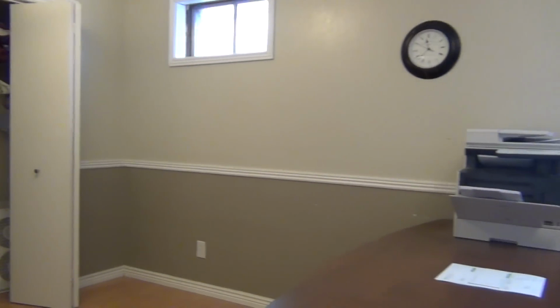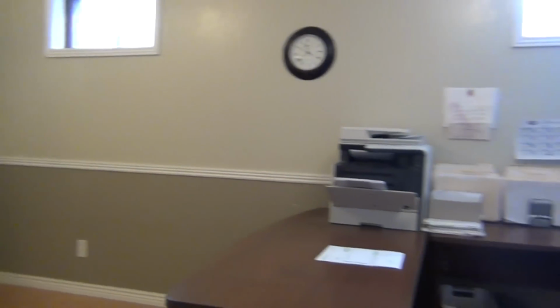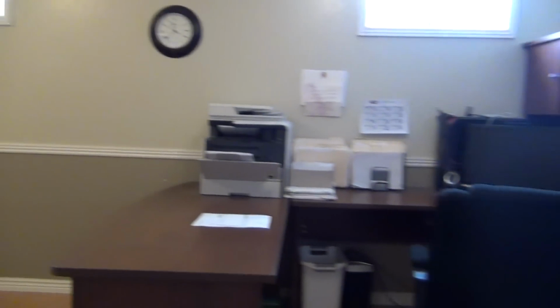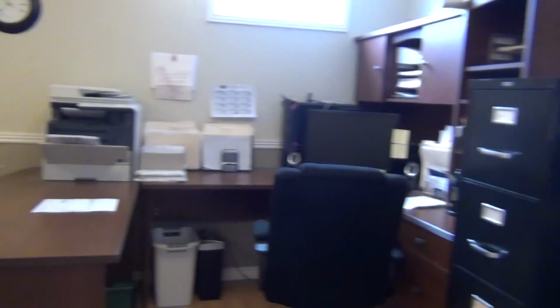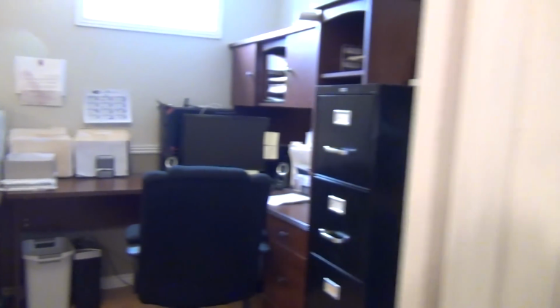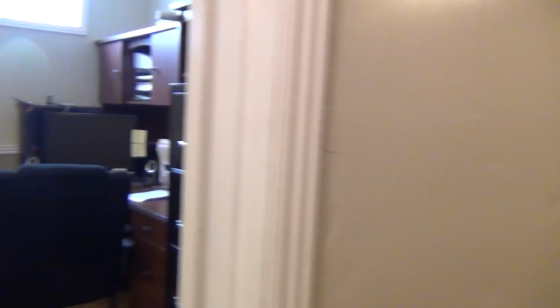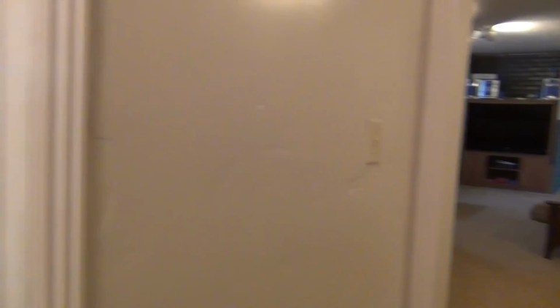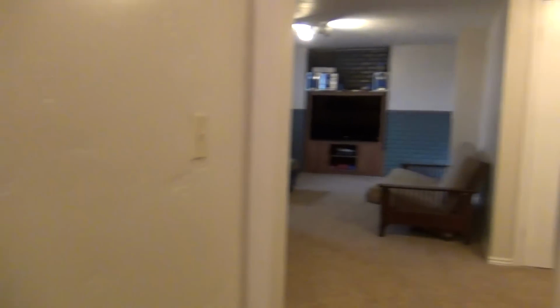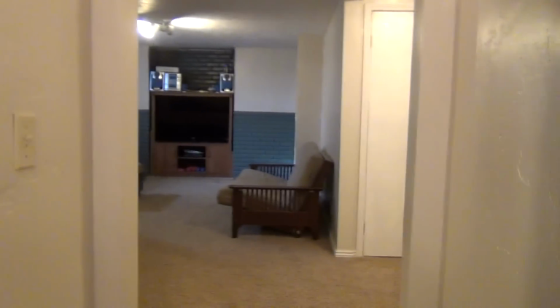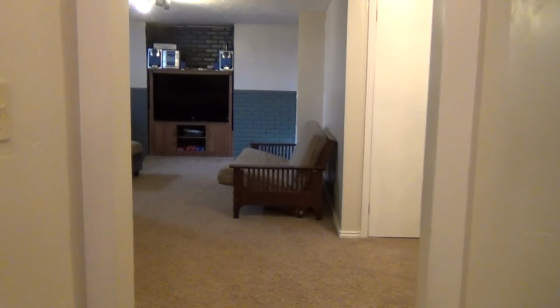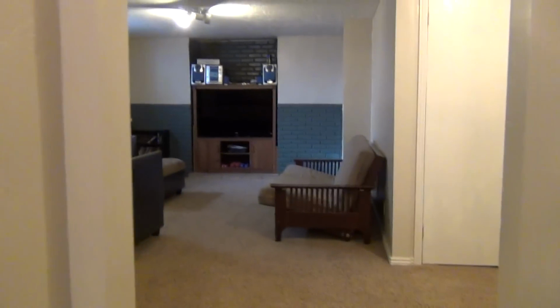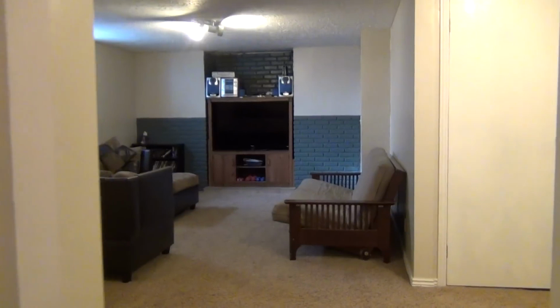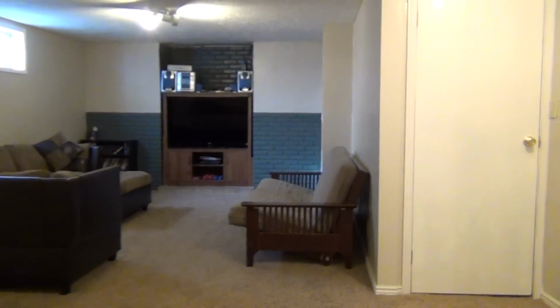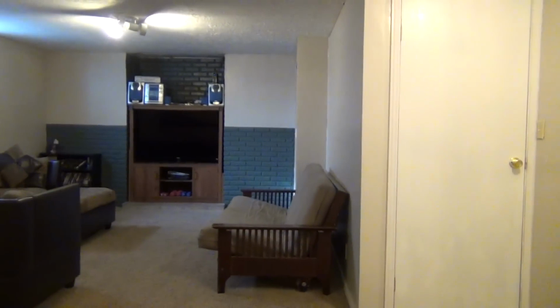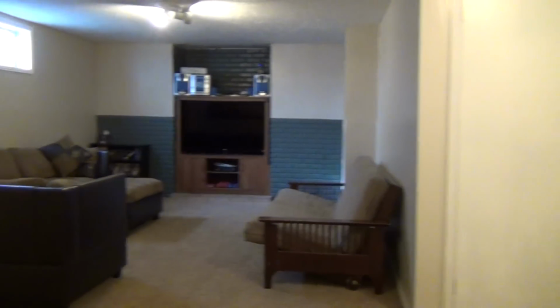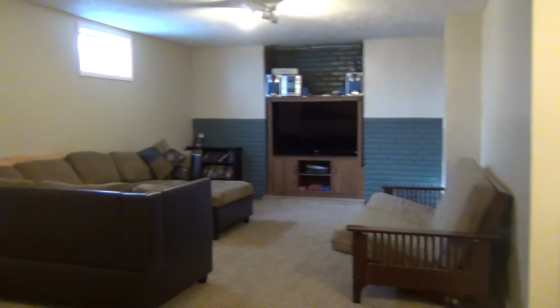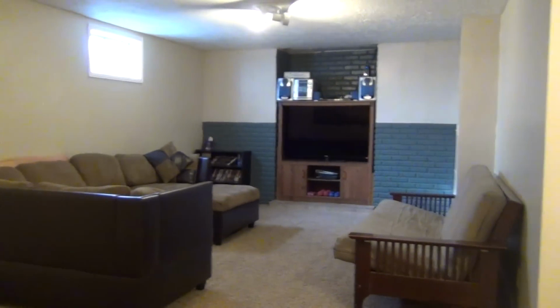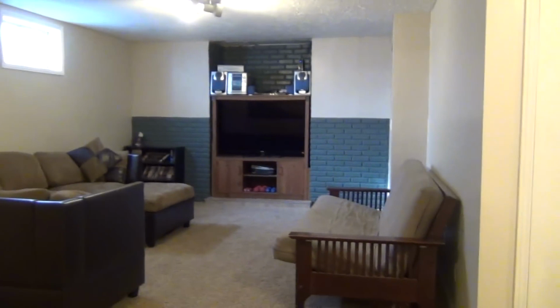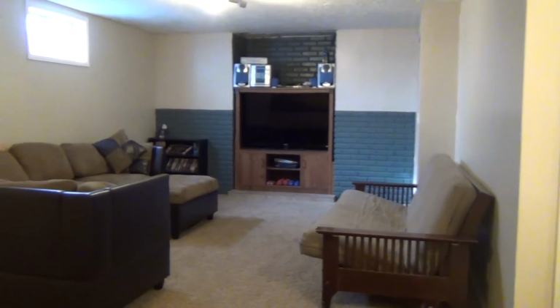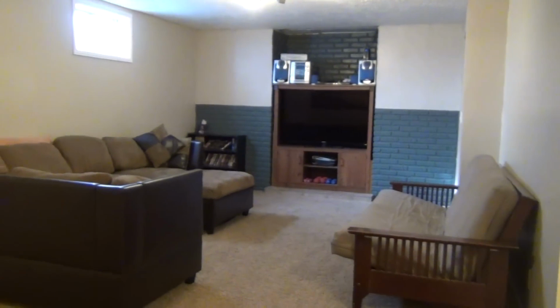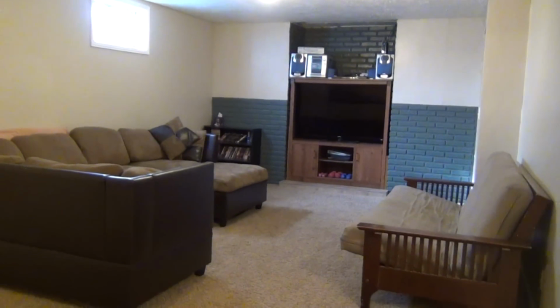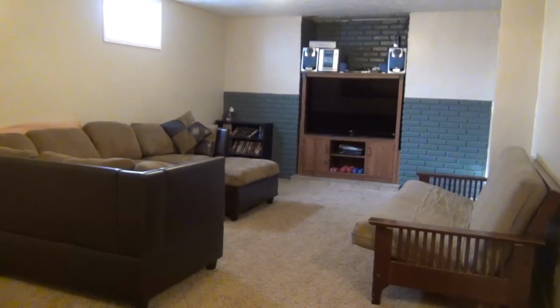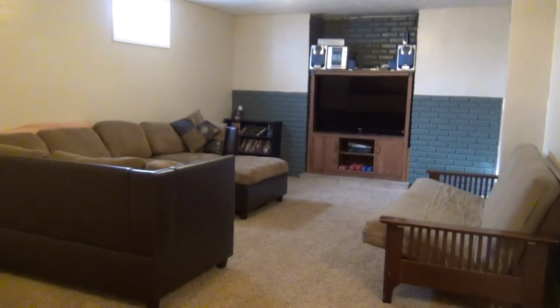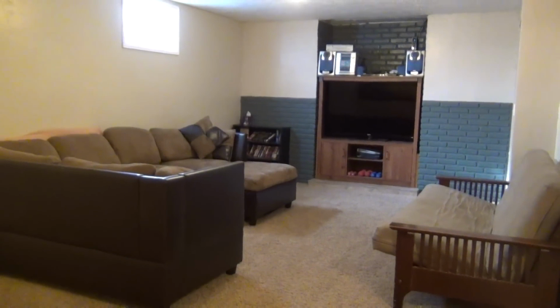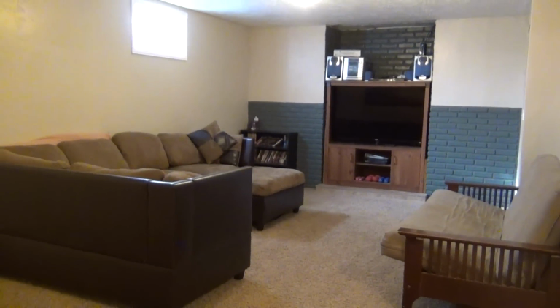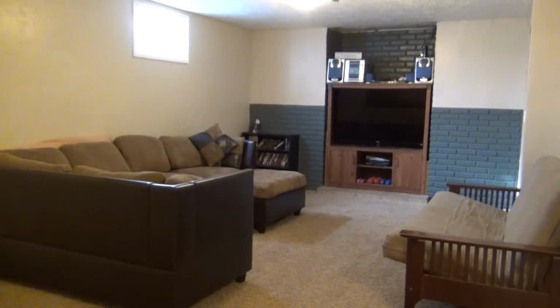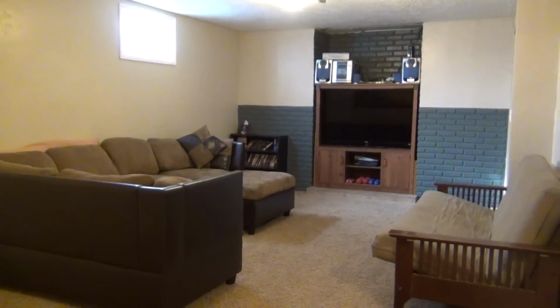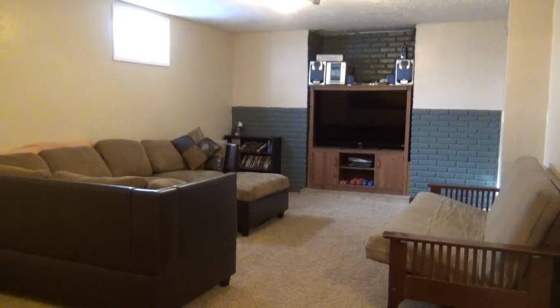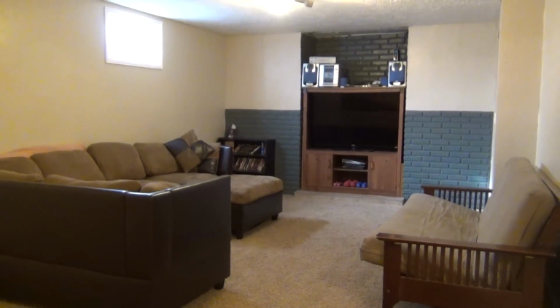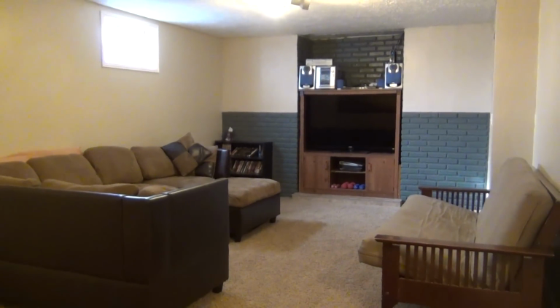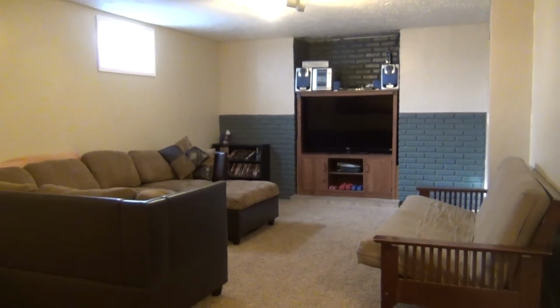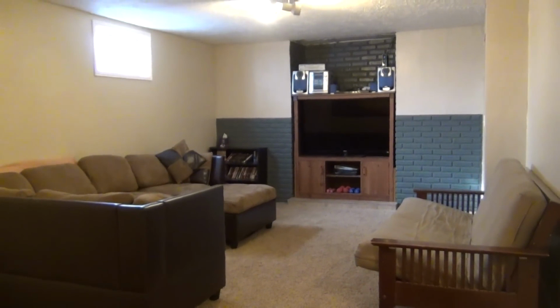So again, this is a five-bedroom, two-bath home on a cul-de-sac. If you have any questions, please check us out on our website at www.bmgrent.com or give us a call at our office. Thank you.